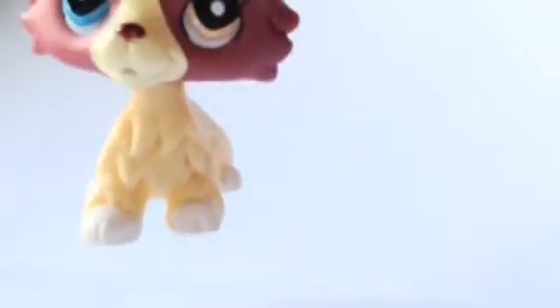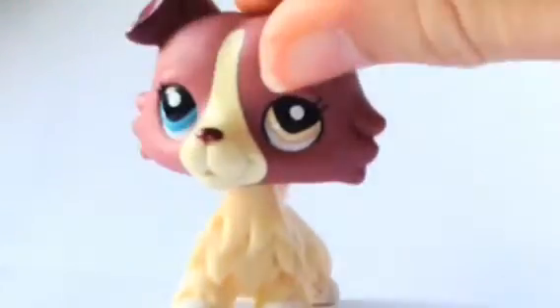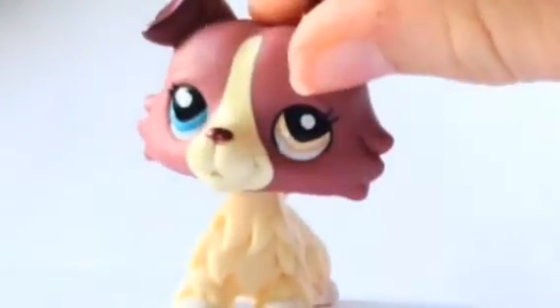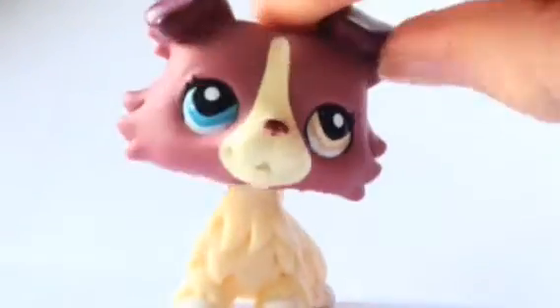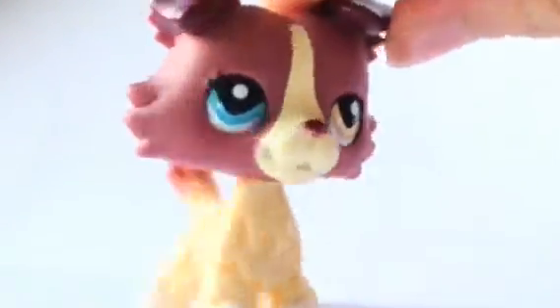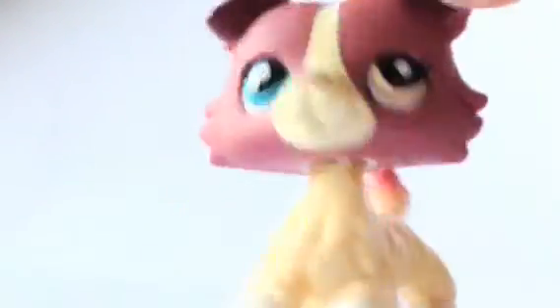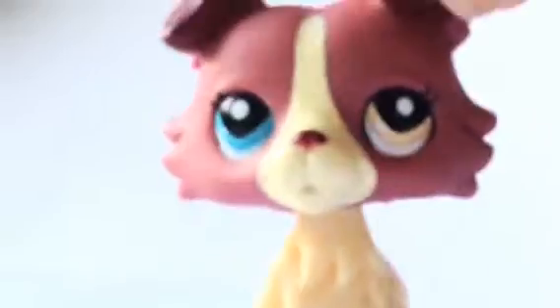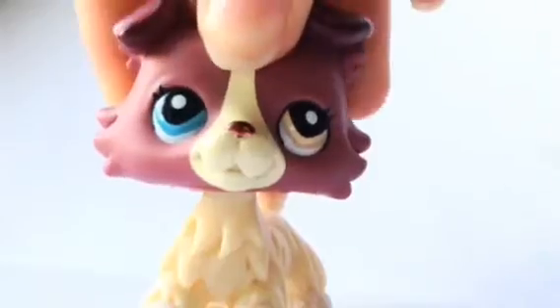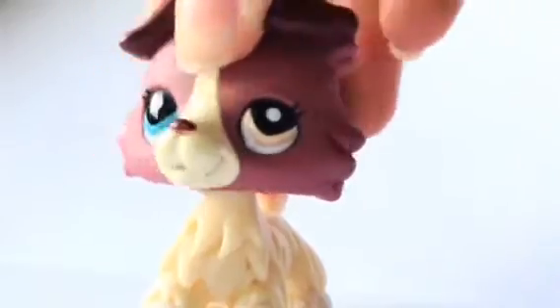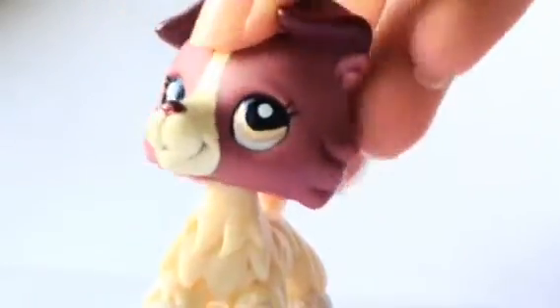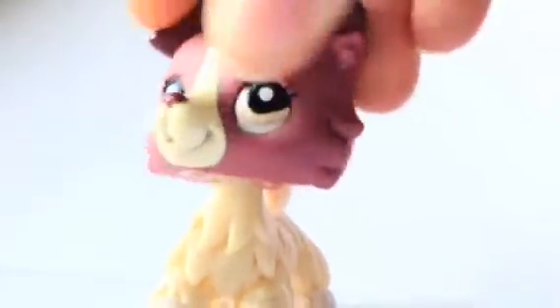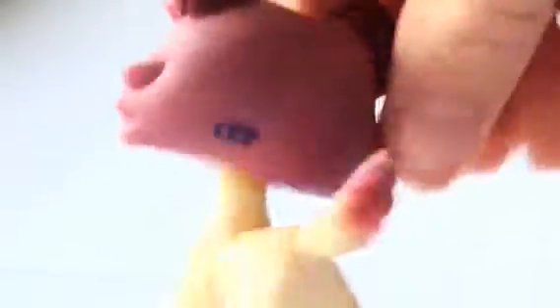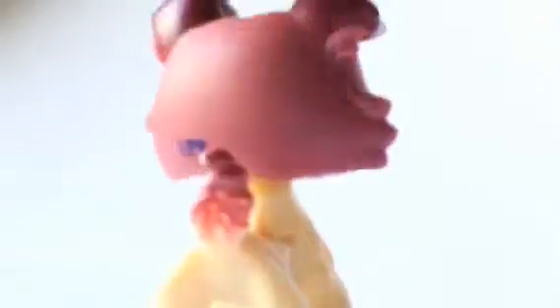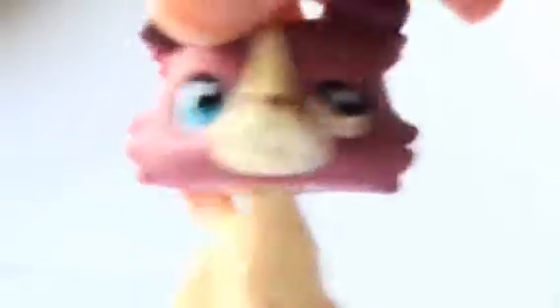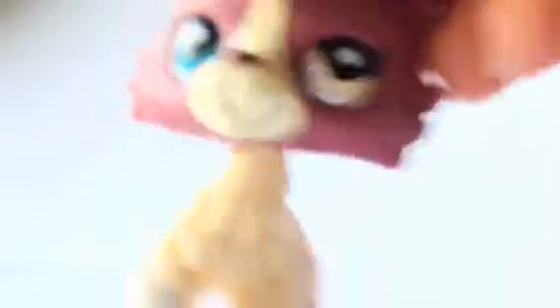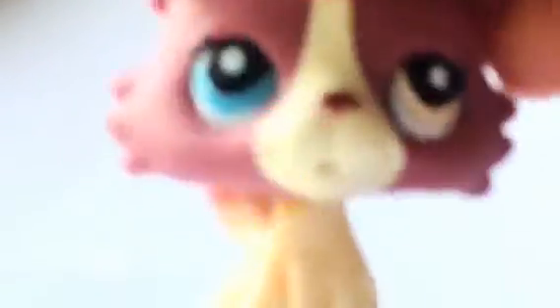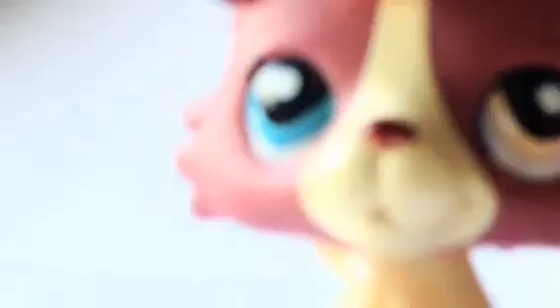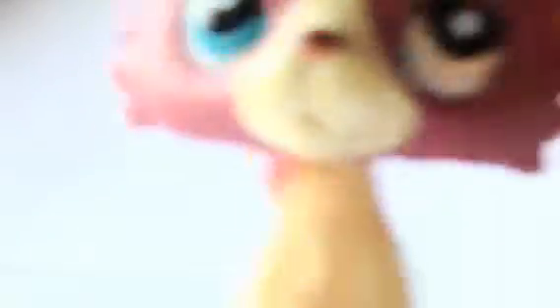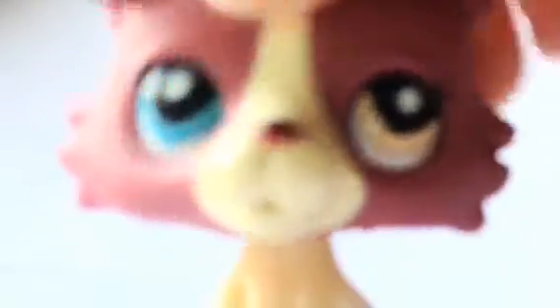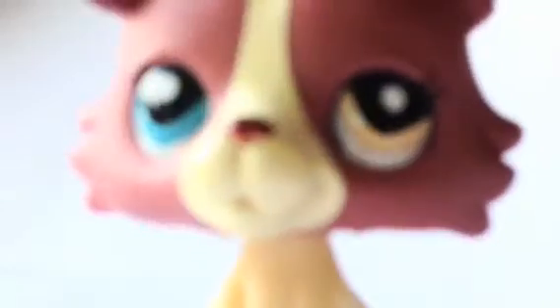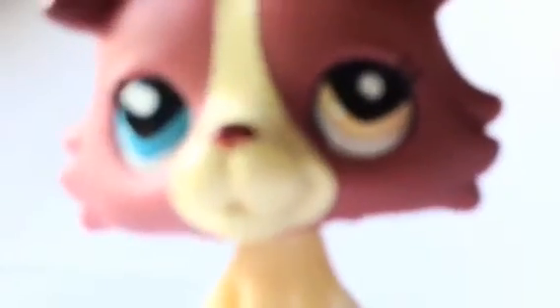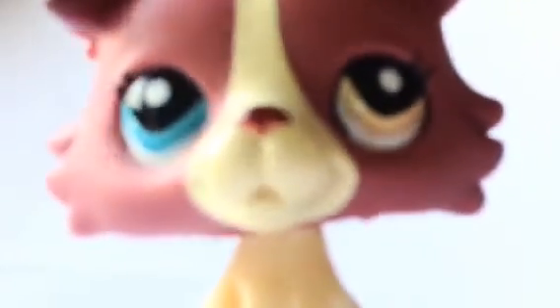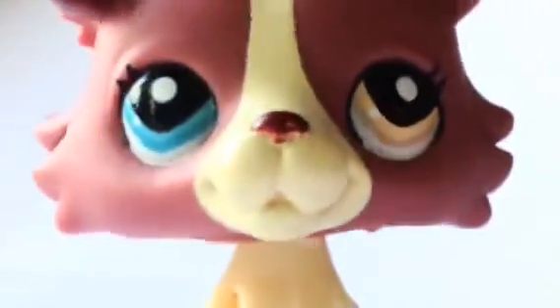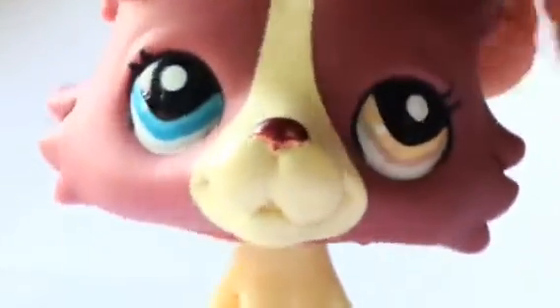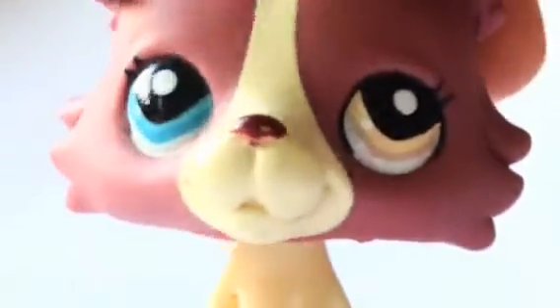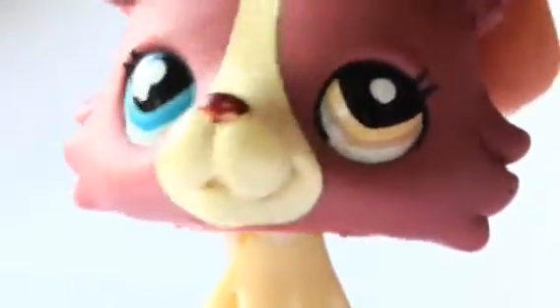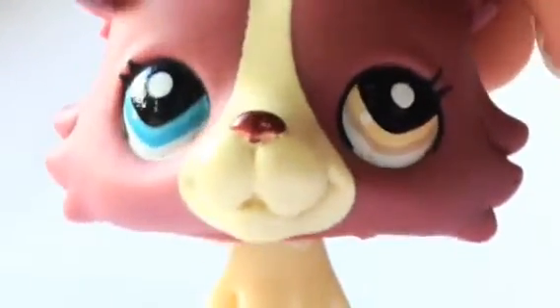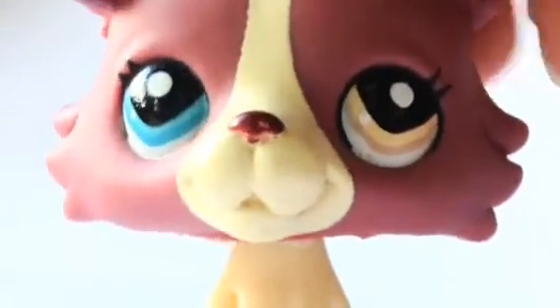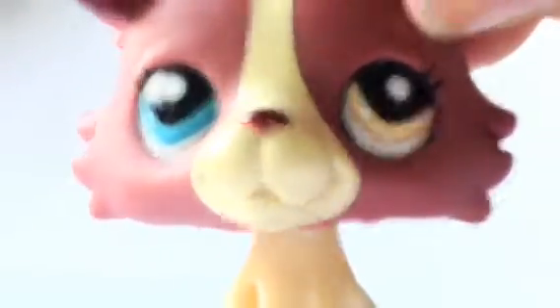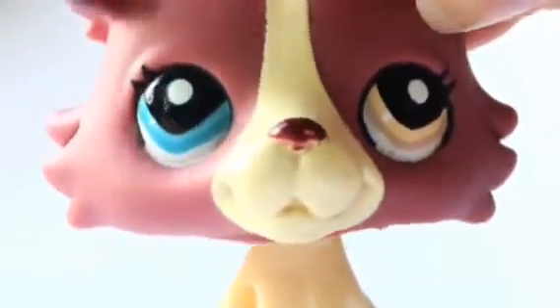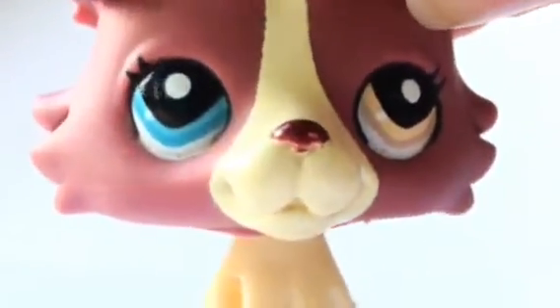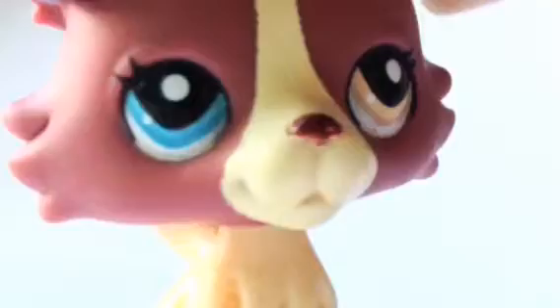My 3rd favorite LPS is this callie and I just want to say that I love her. I named her Autumn after Miss Frosty Kitten. I love her eyes. I'm losing my voice. She's just so unique. So yeah, she's my 3rd.